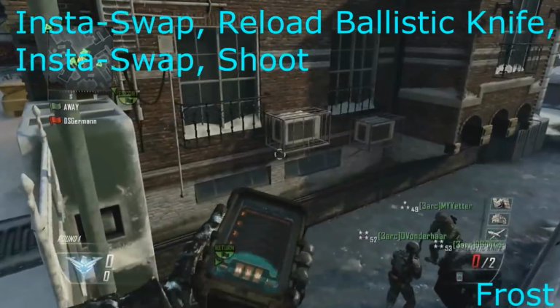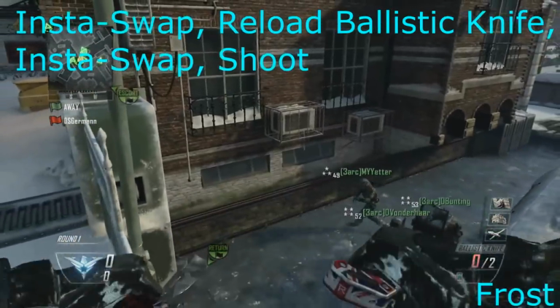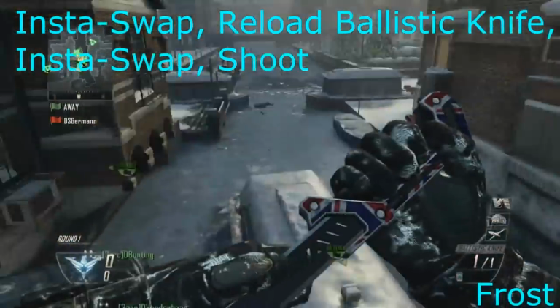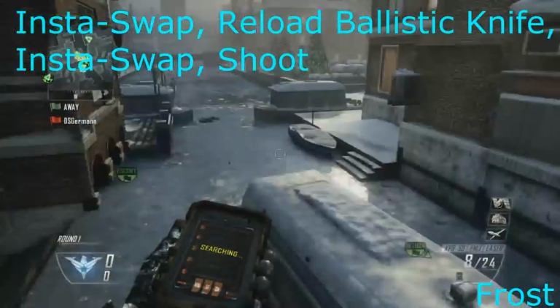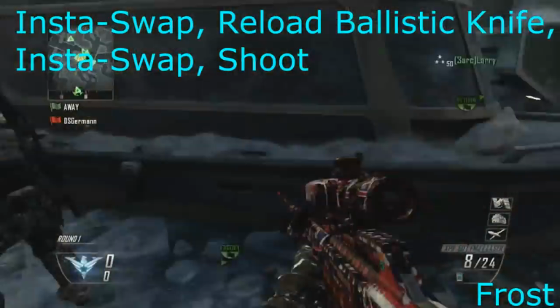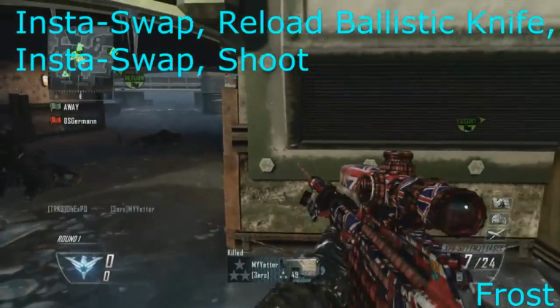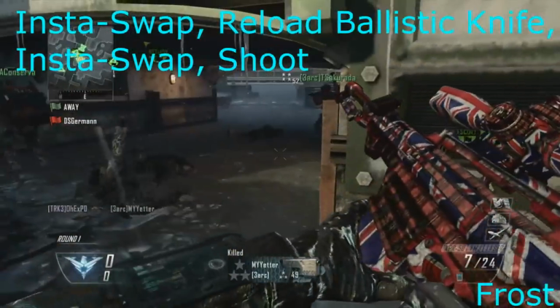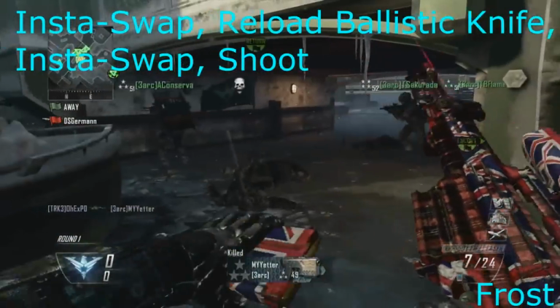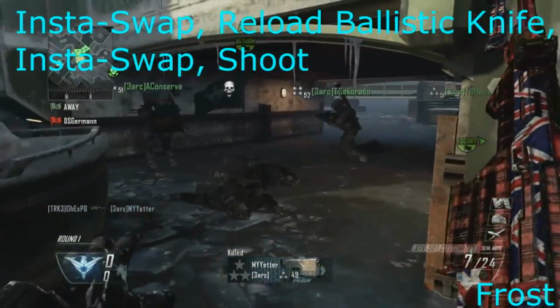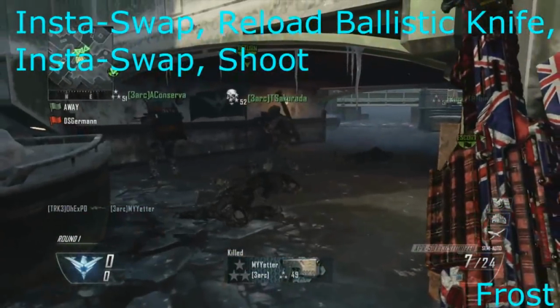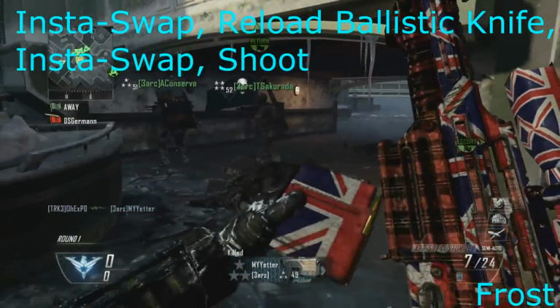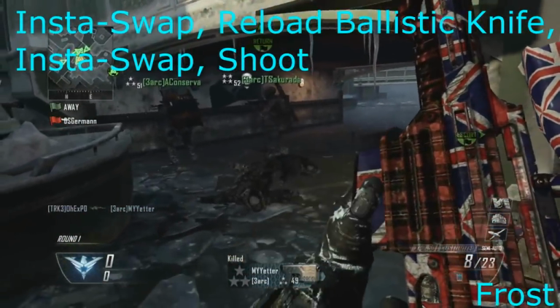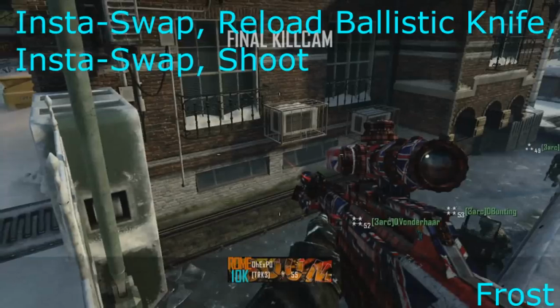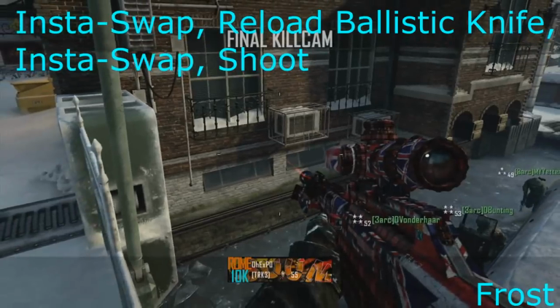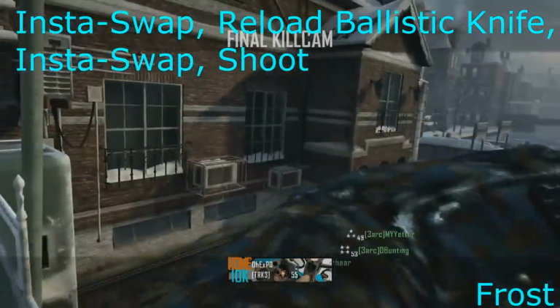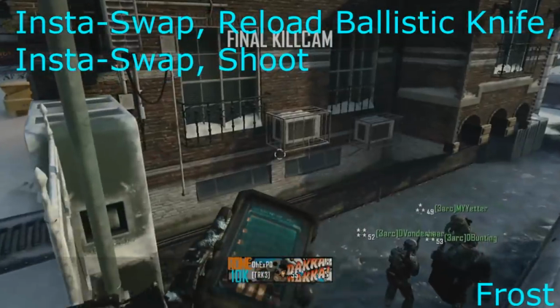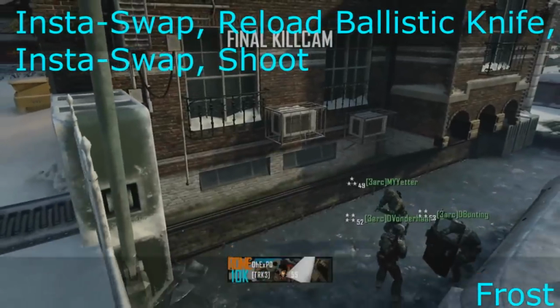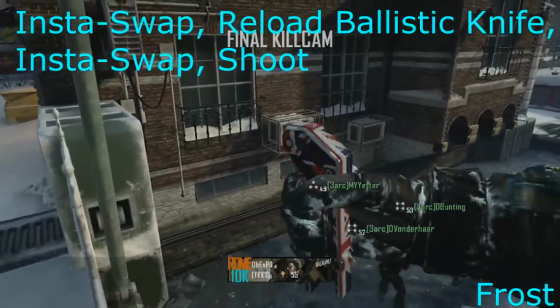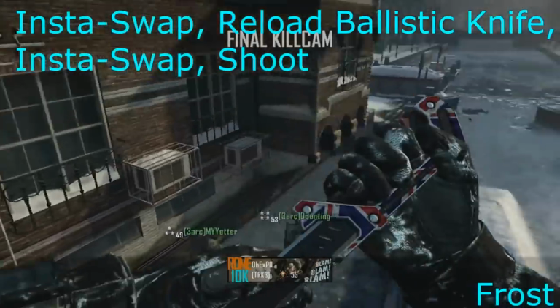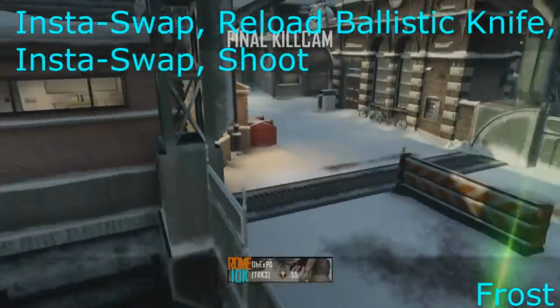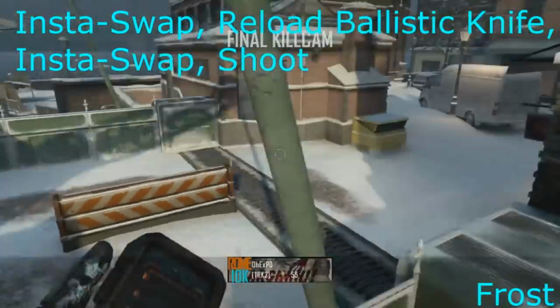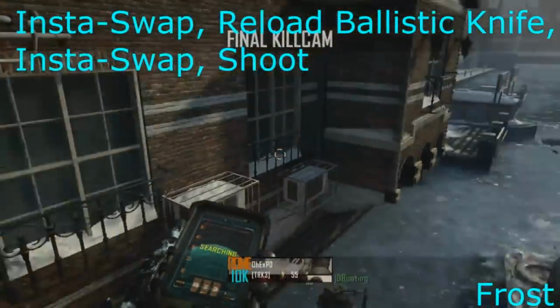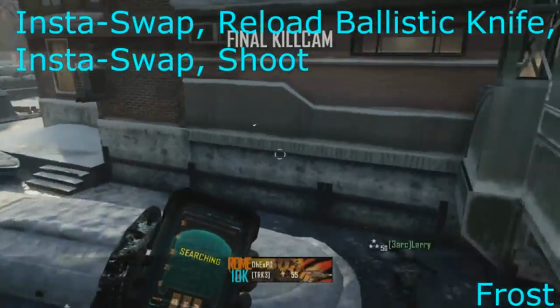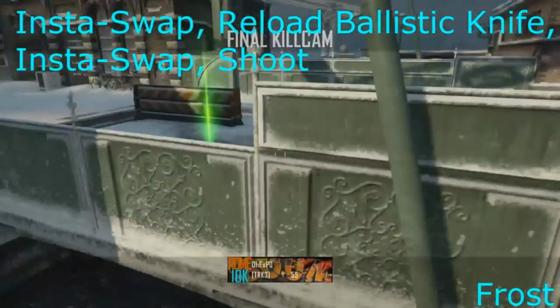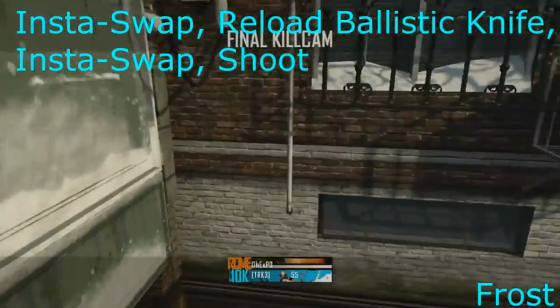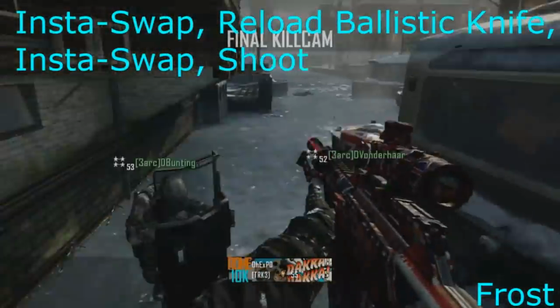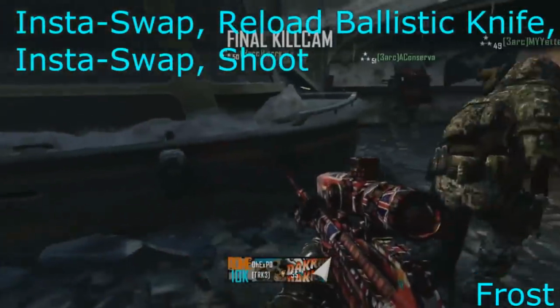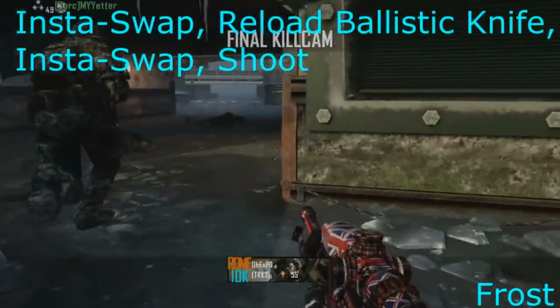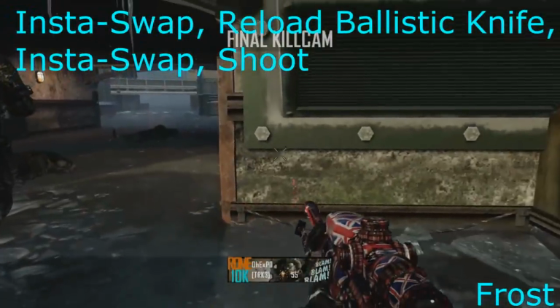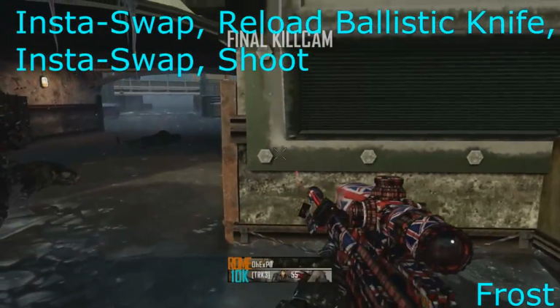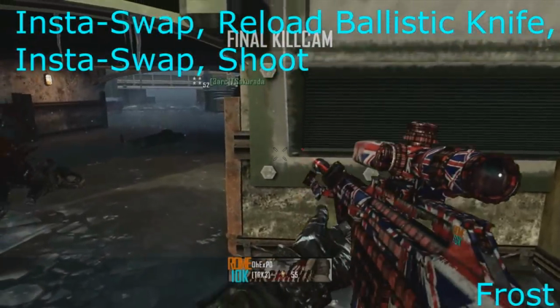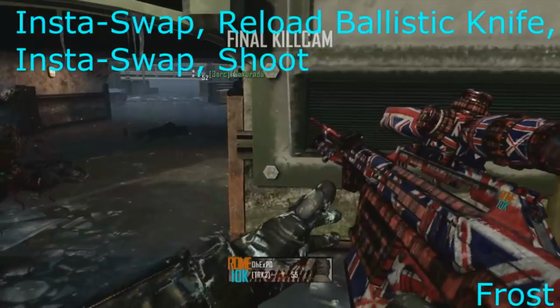Next map is Frost, and this one you can just completely ignore — I'll still show it here — but literally all I did was insta-swap with the black hat, reloaded the Ballista, knife, and then insta-swapped again. I don't know why I made this class — like I said, I was getting bored of using the same classes.